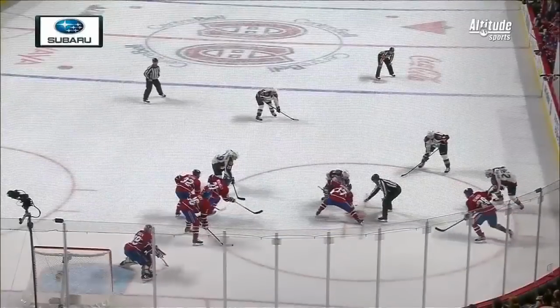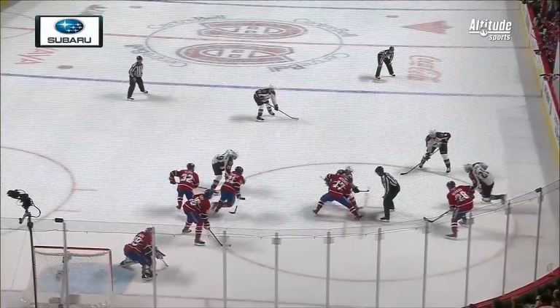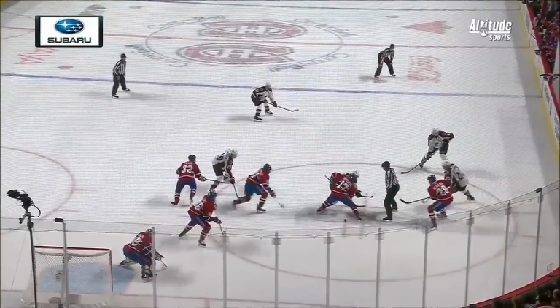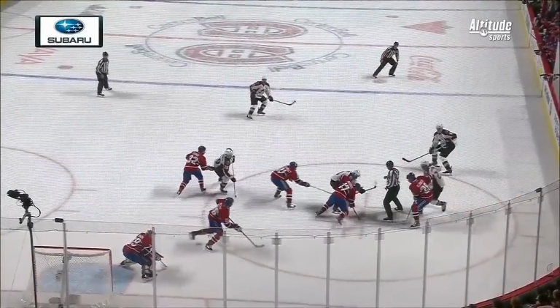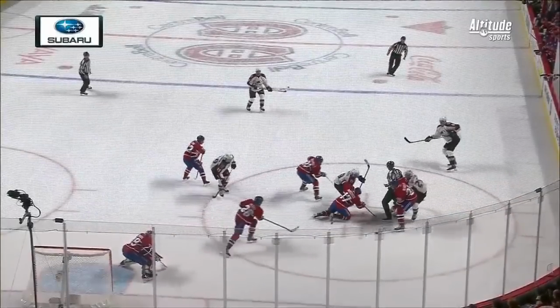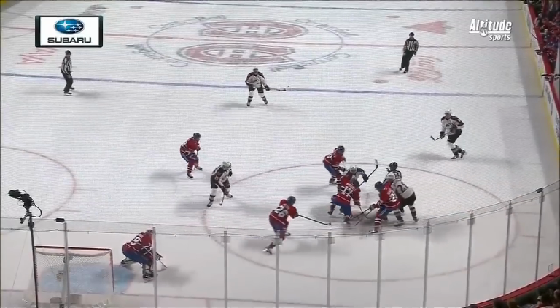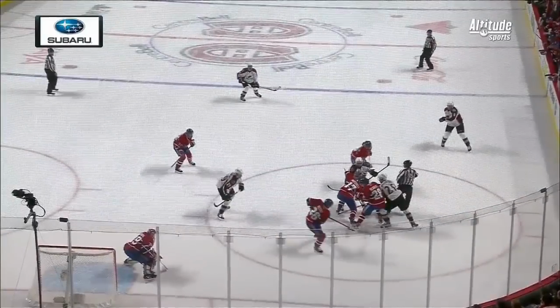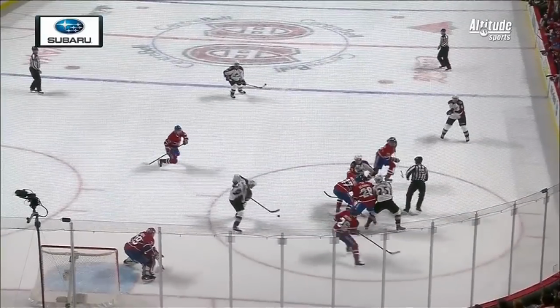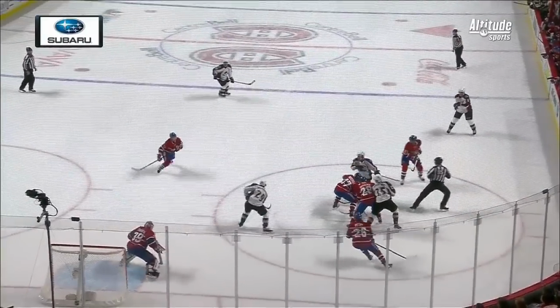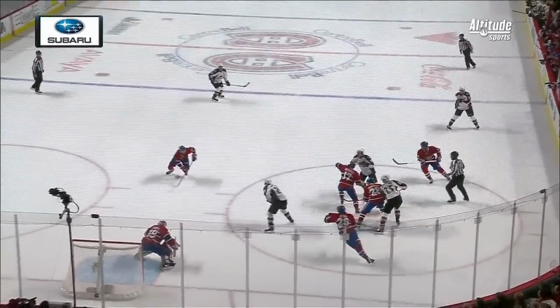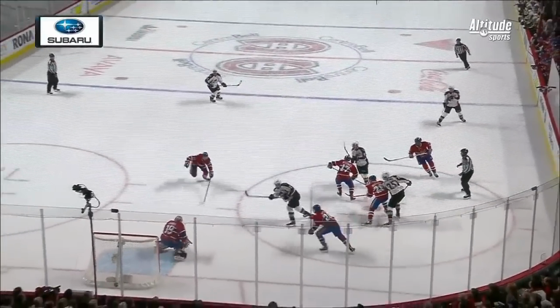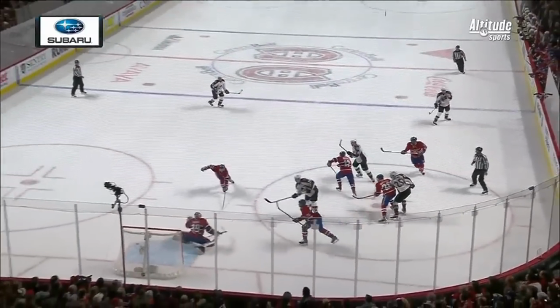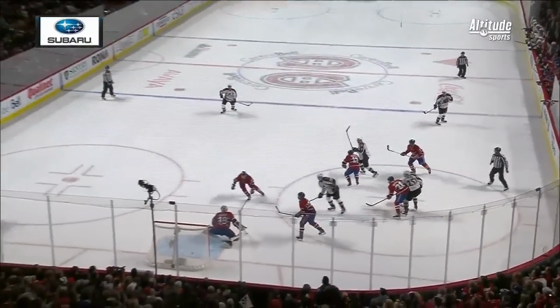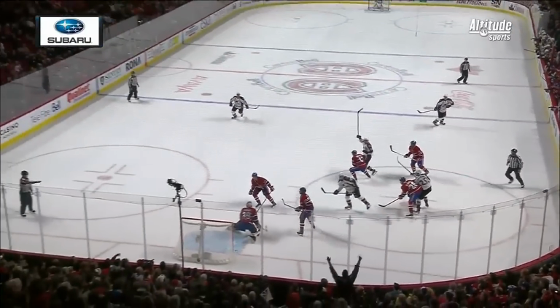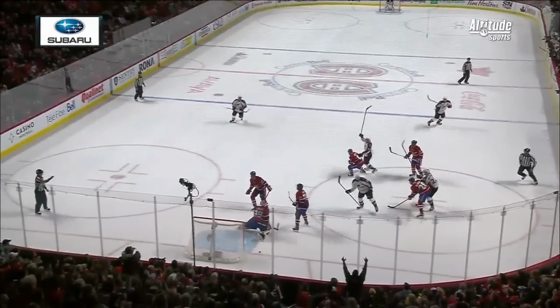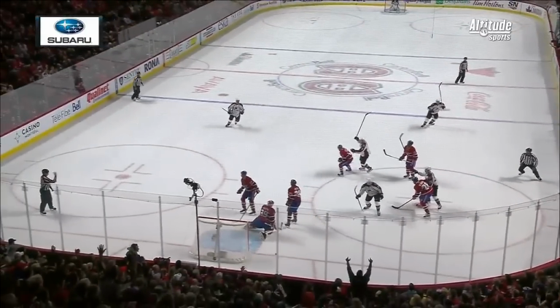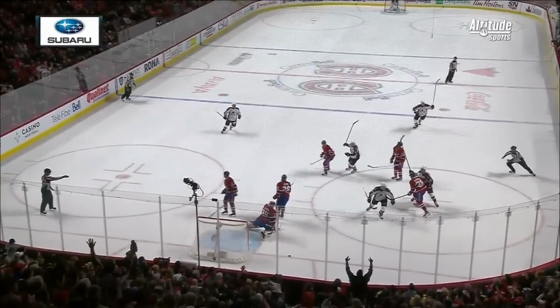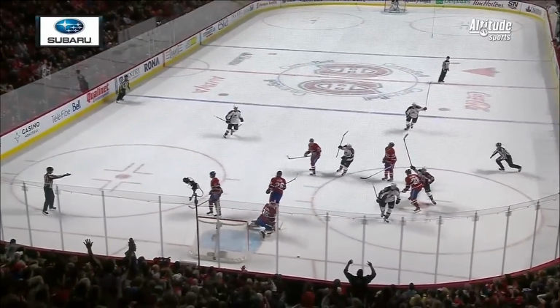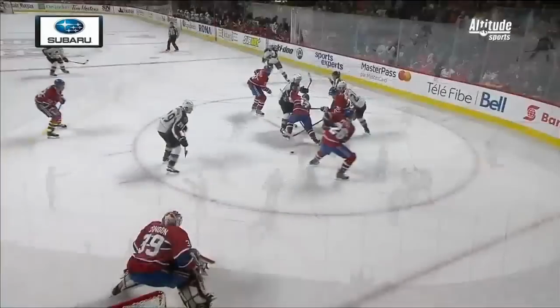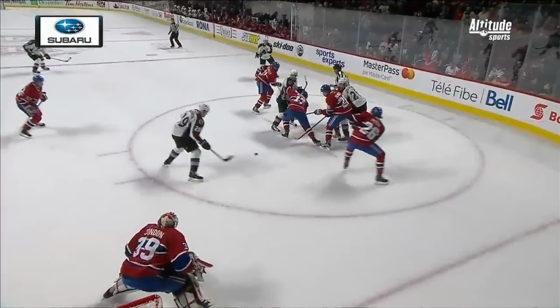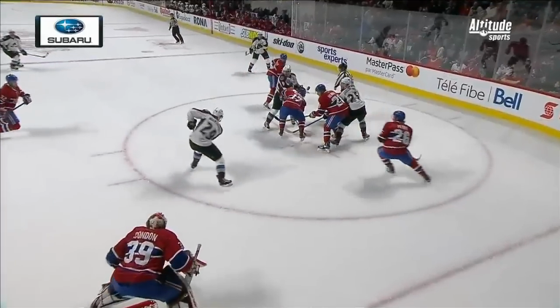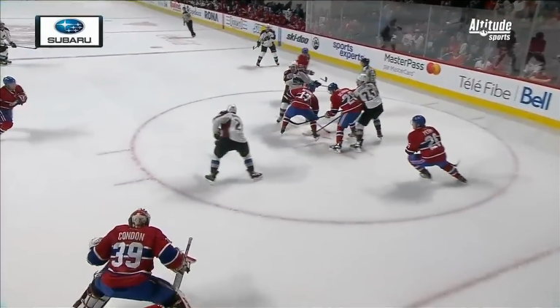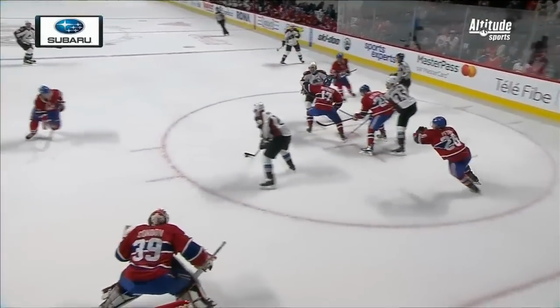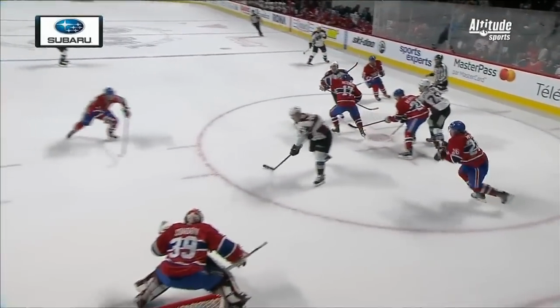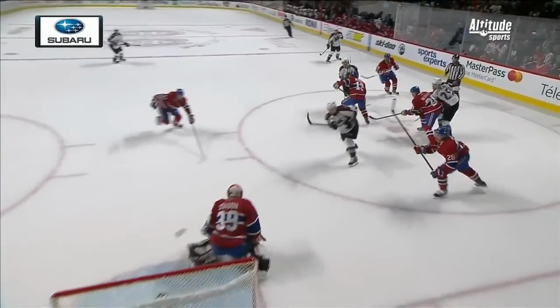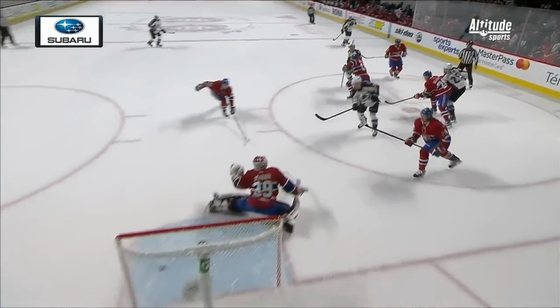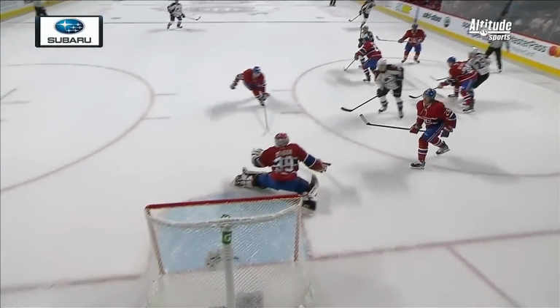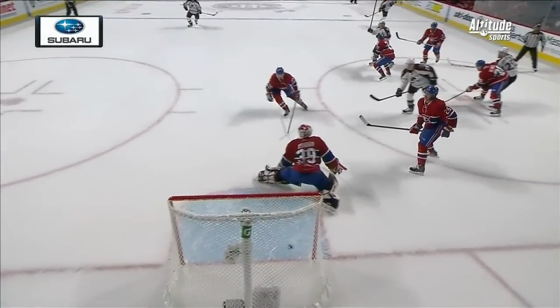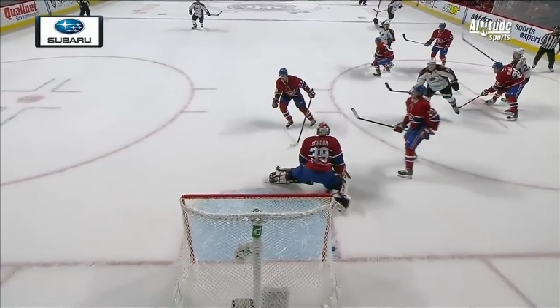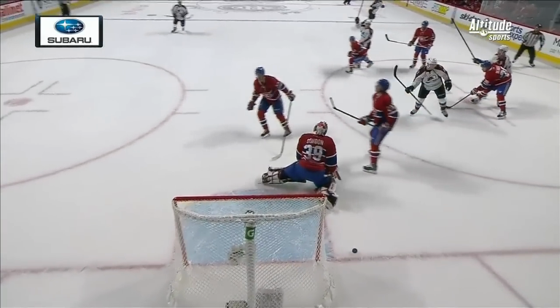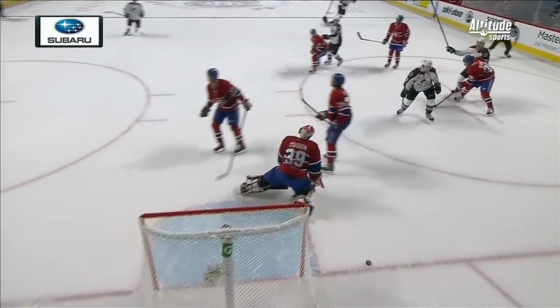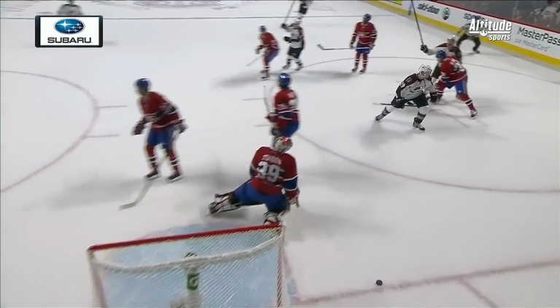Watch on the left side — you're going to see McKinnon. The puck just kind of bounces through. That was just a fortunate bounce for the Avalanche, but watch him unload. I mean, that was top shelf in a heartbeat.